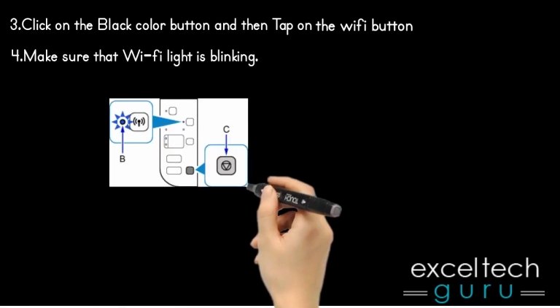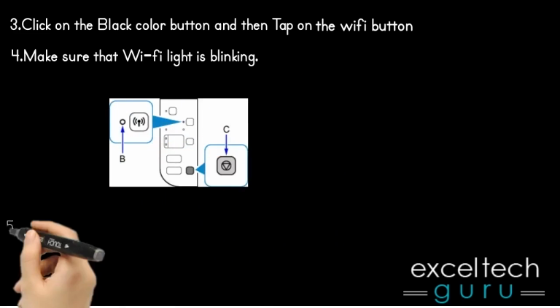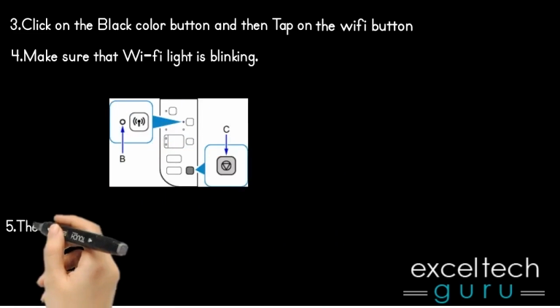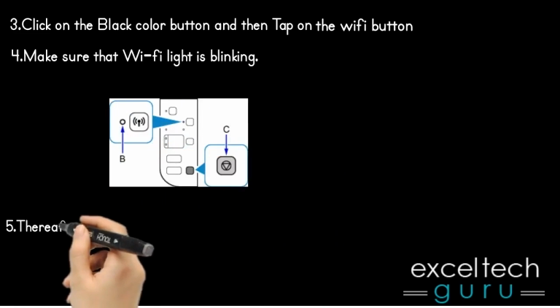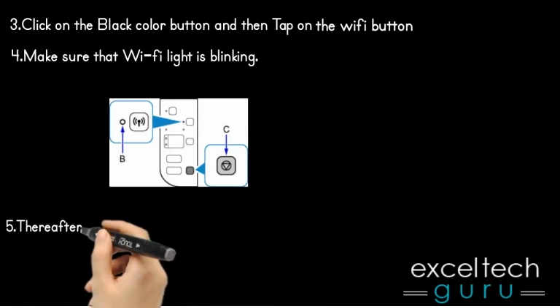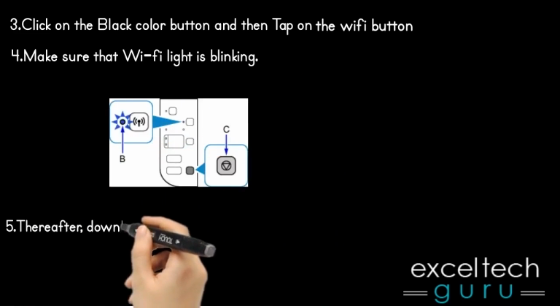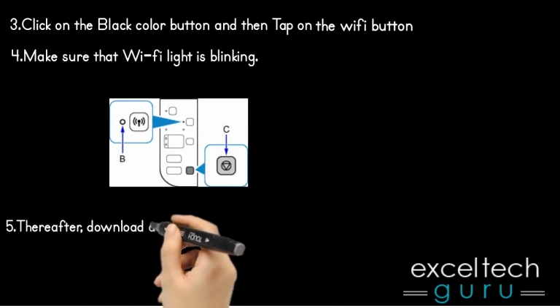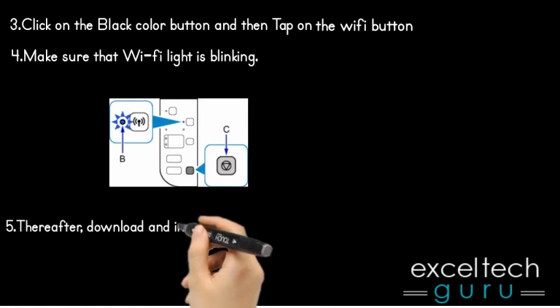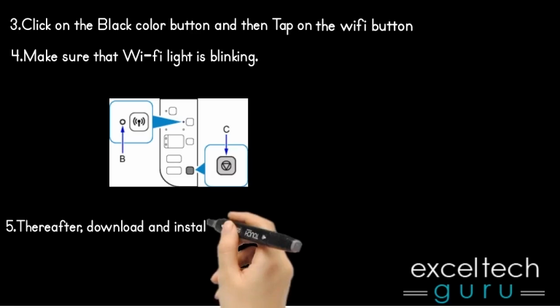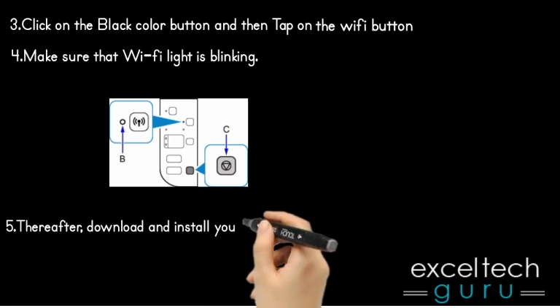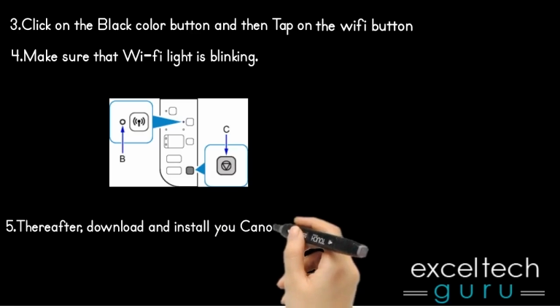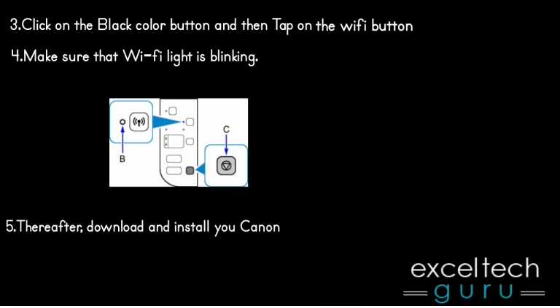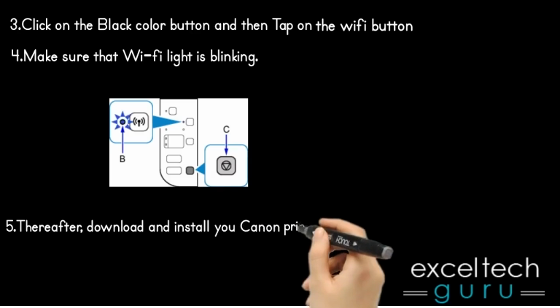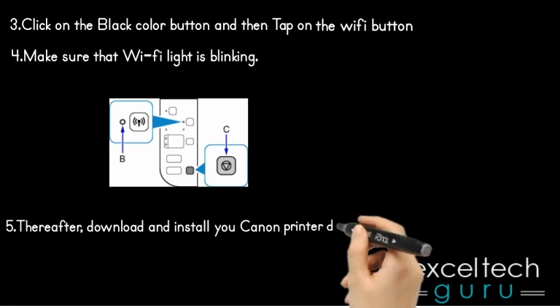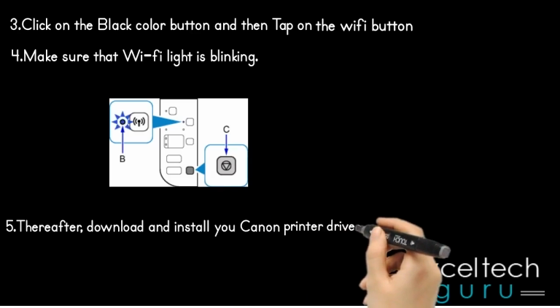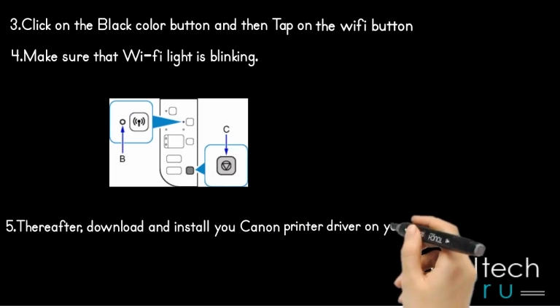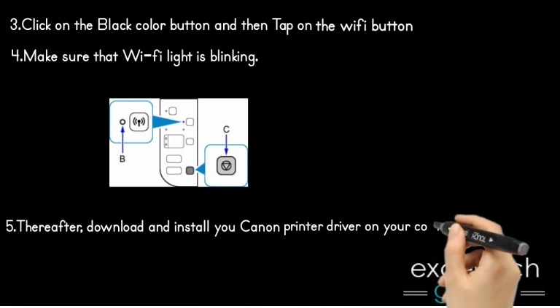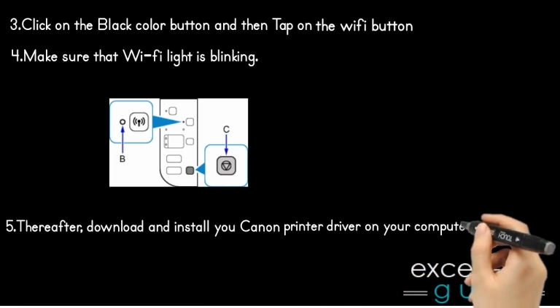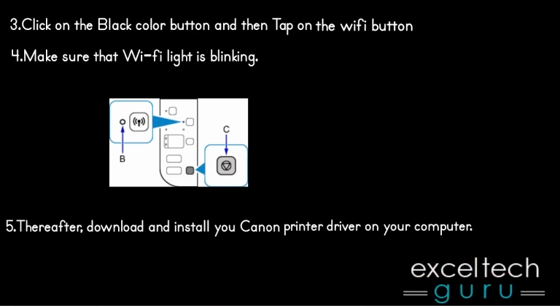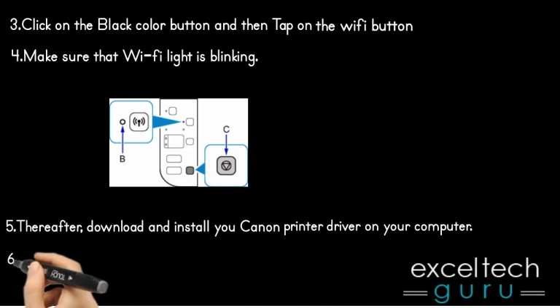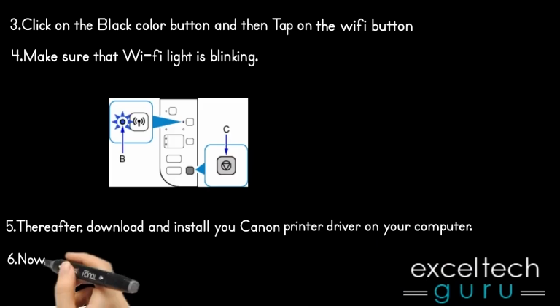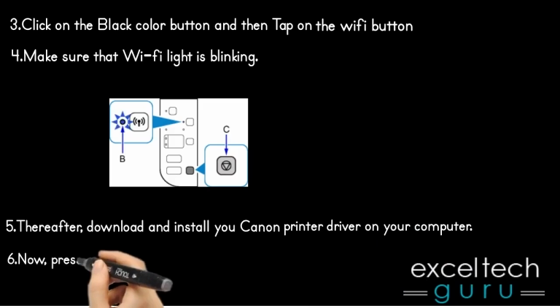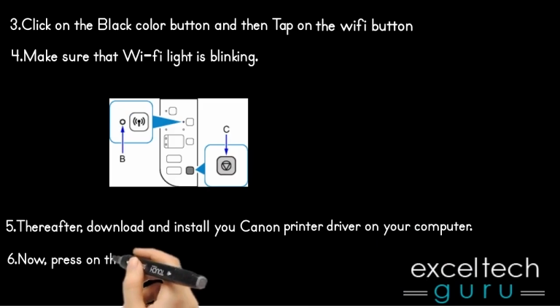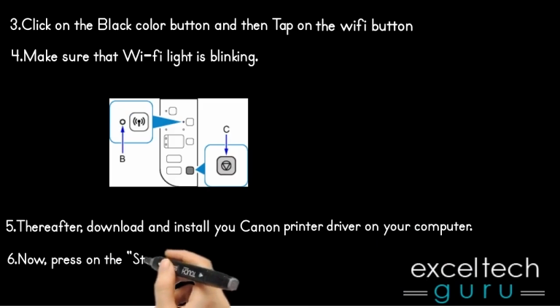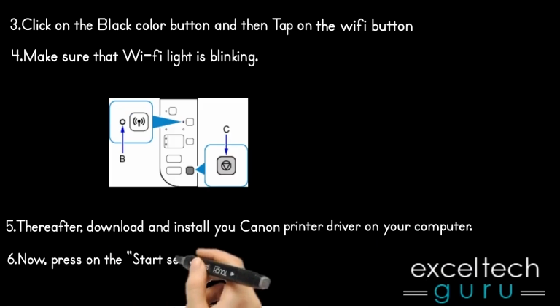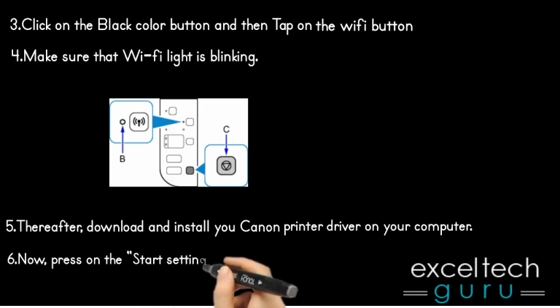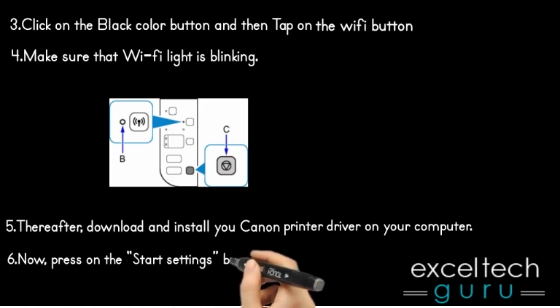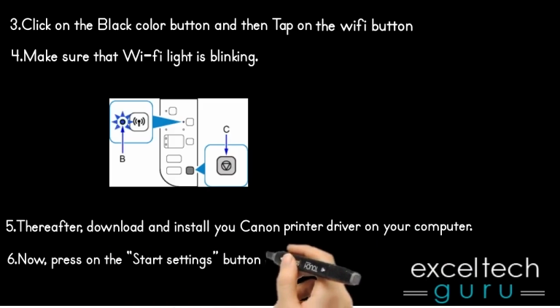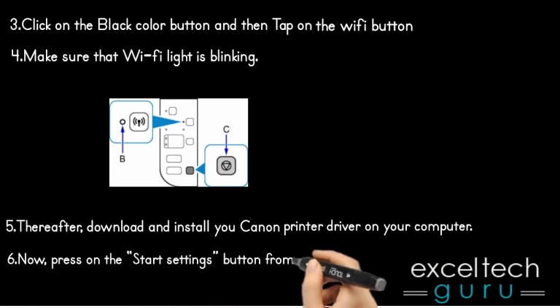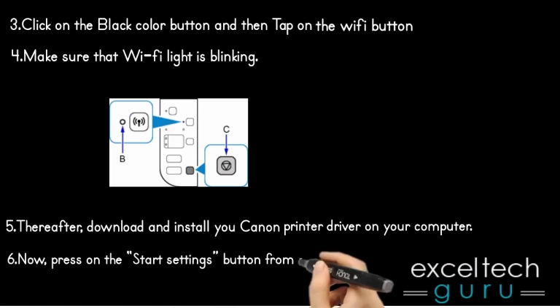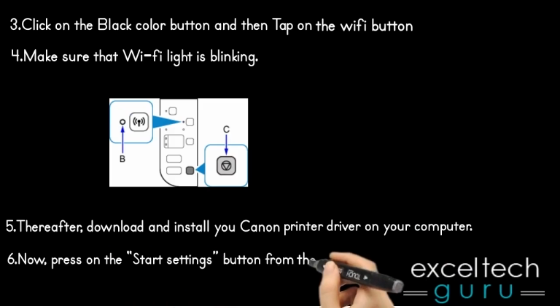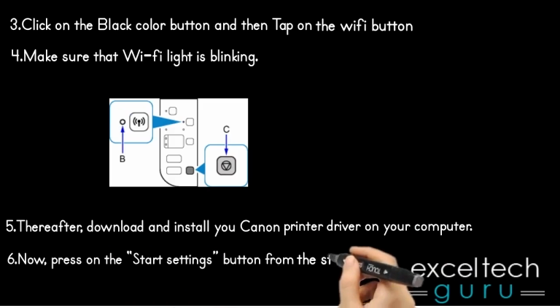Thereafter, download and install your Canon printer driver on your computer. Now press on the Start Settings button from the Start screen.